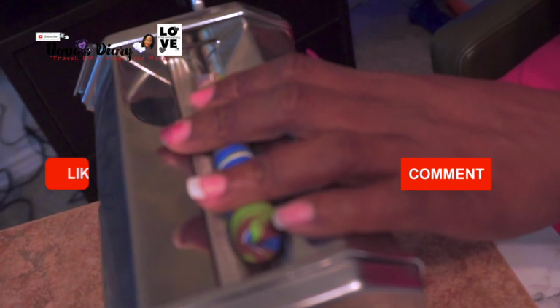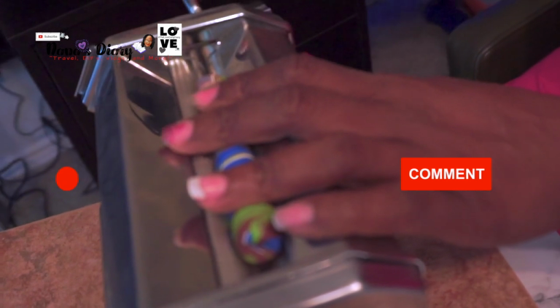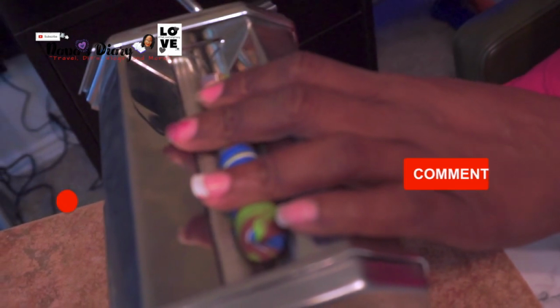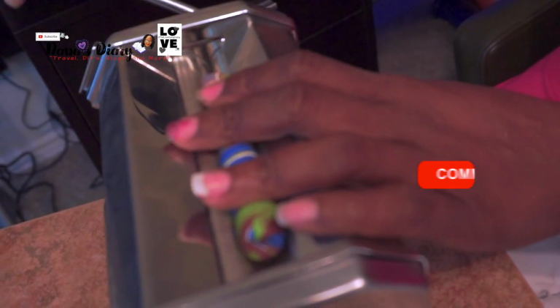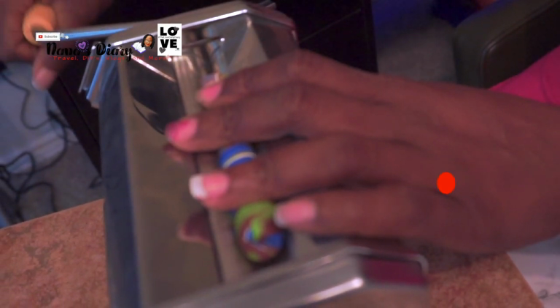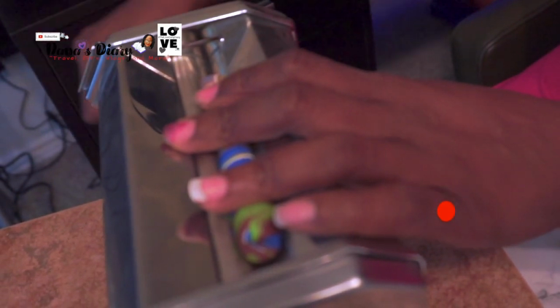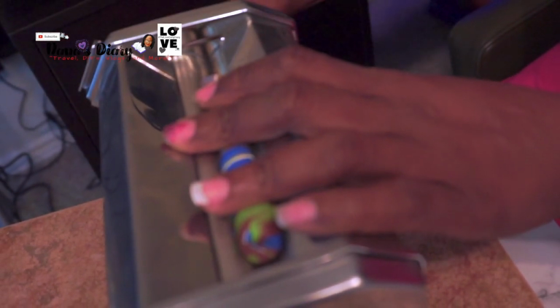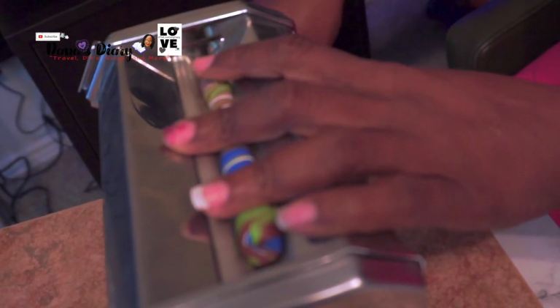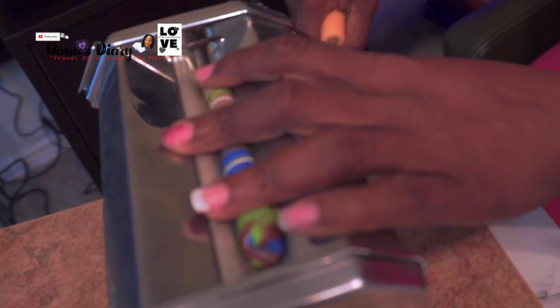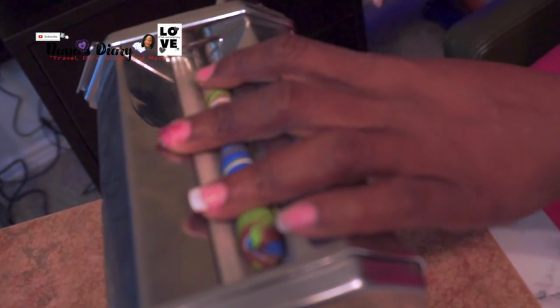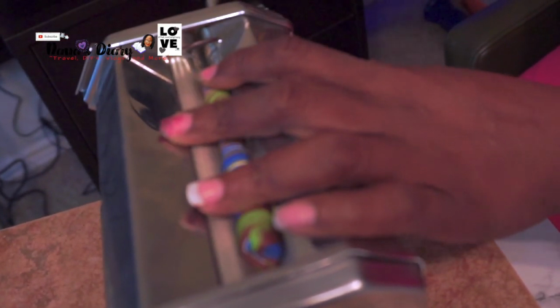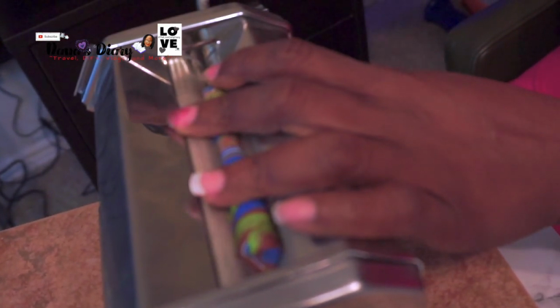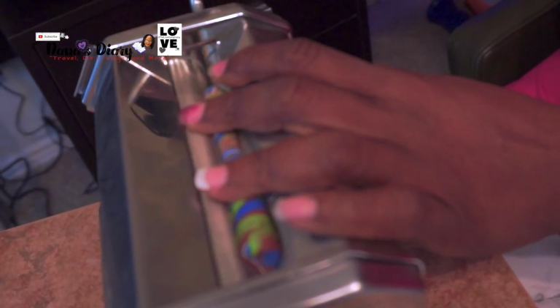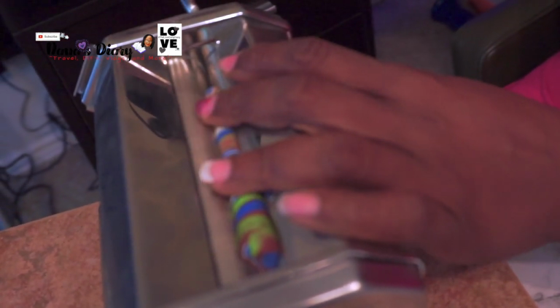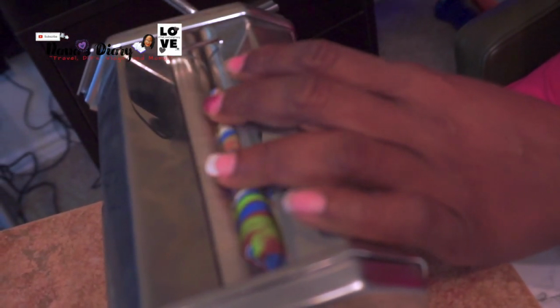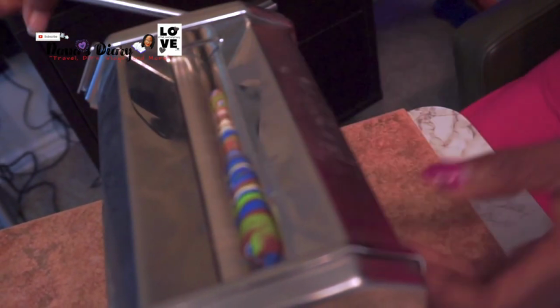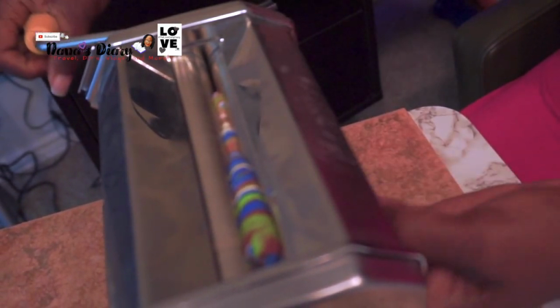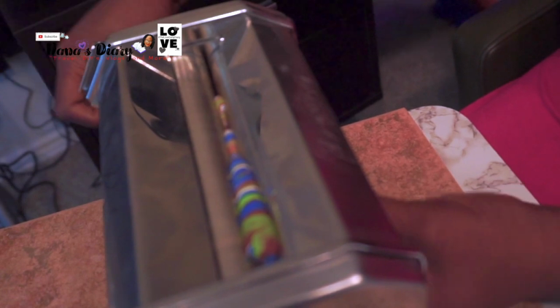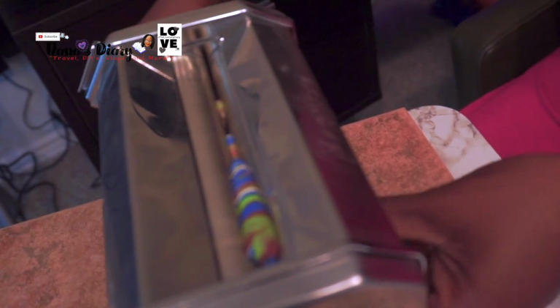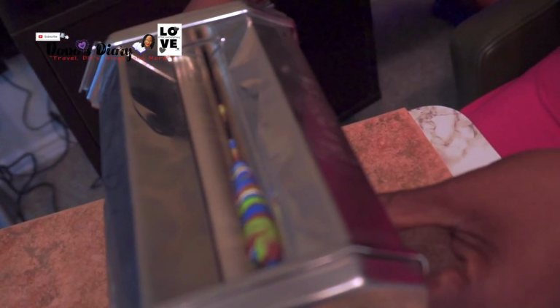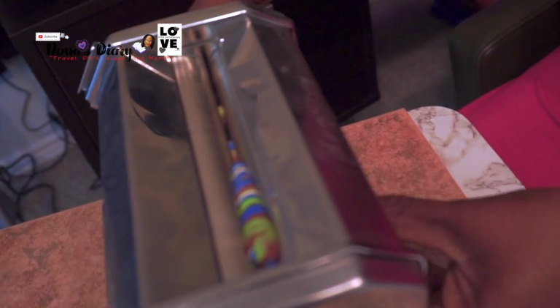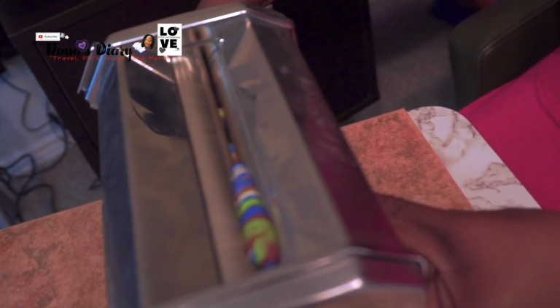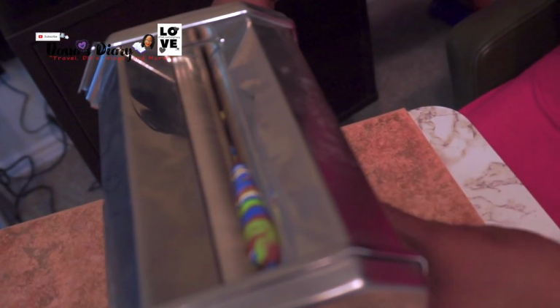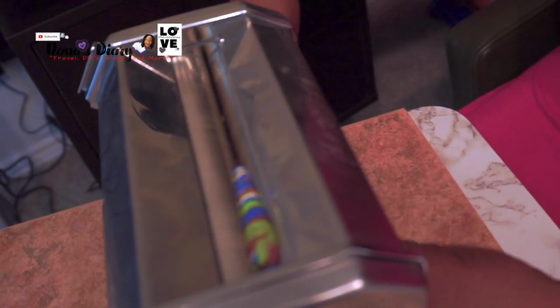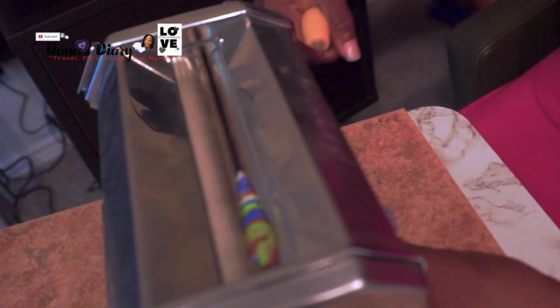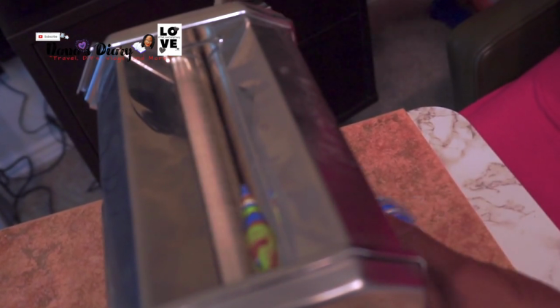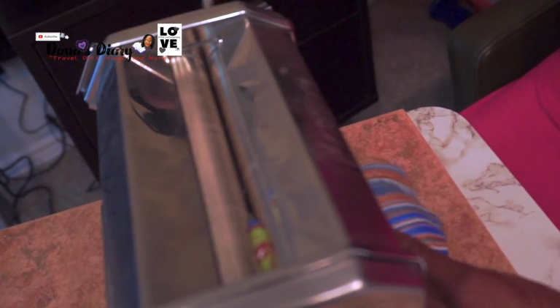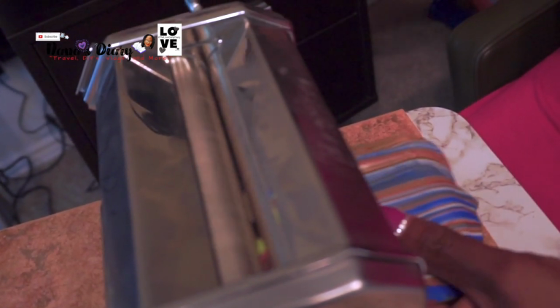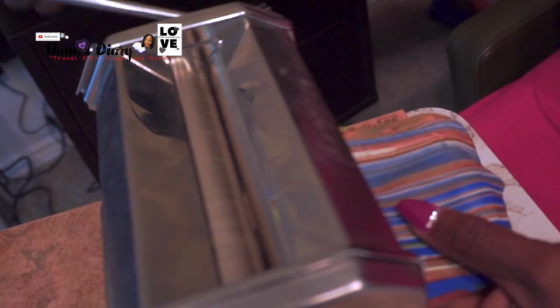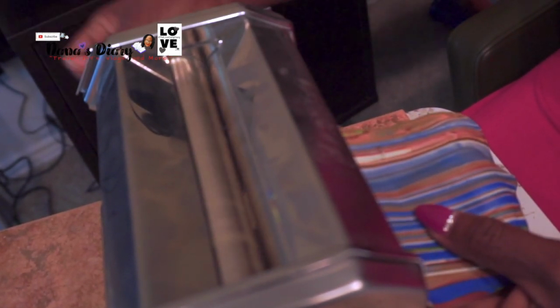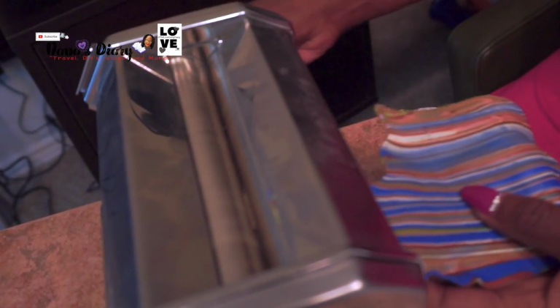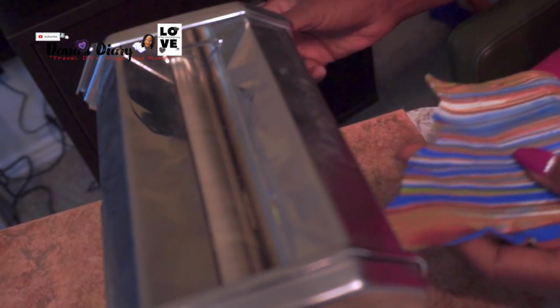Right here I am just rolling it out so I can flatten it in order to start making my pen.